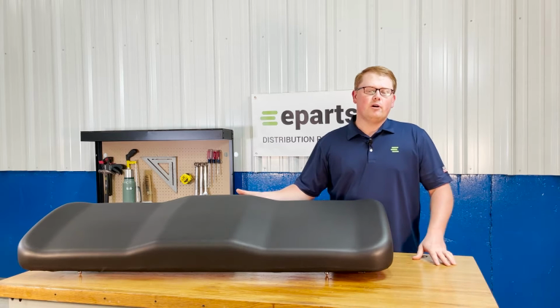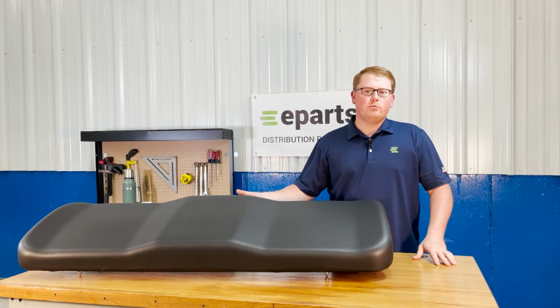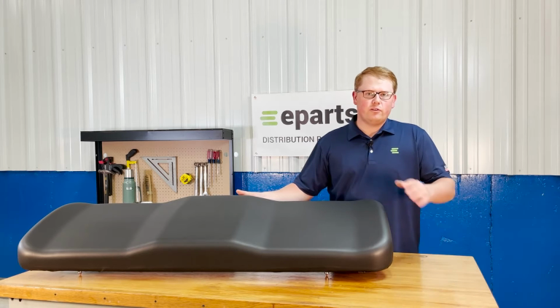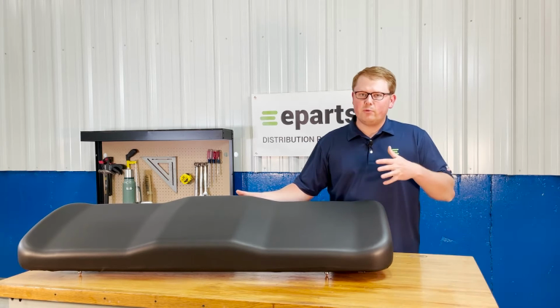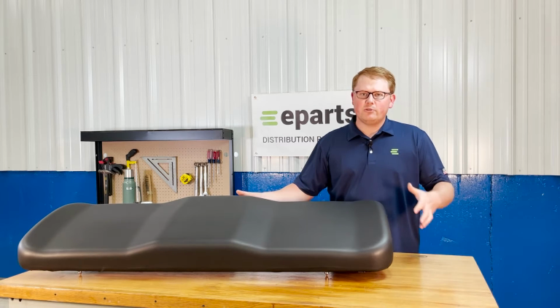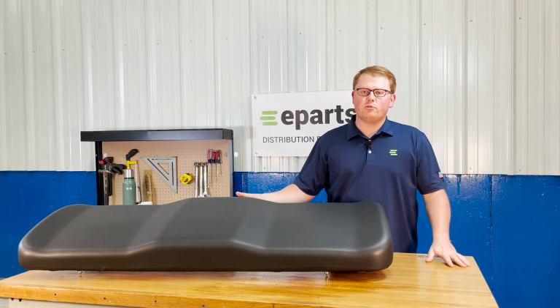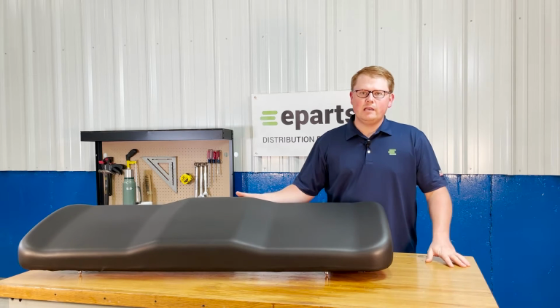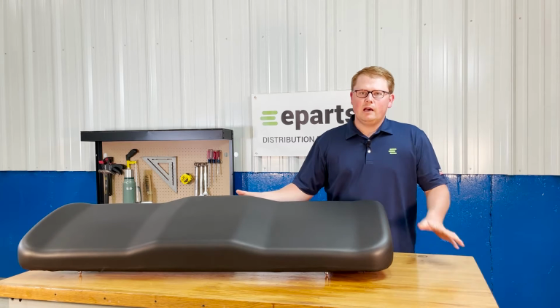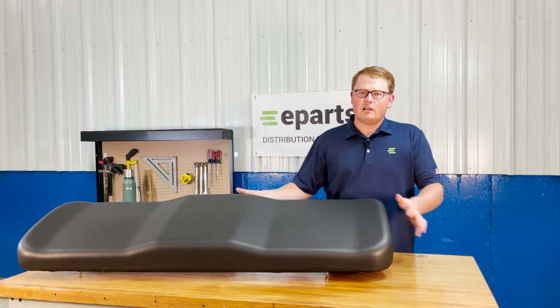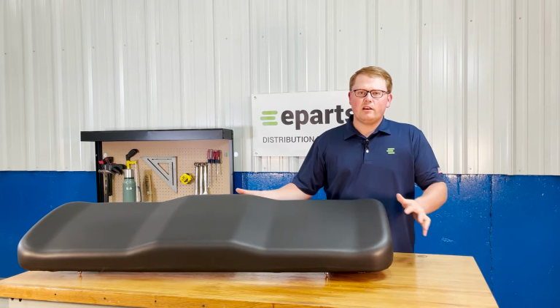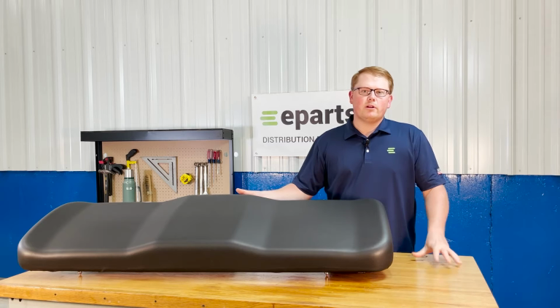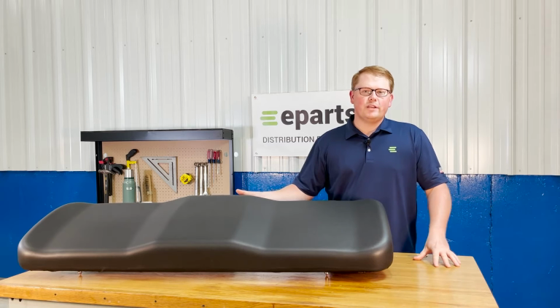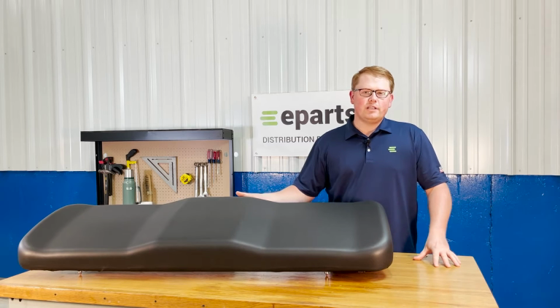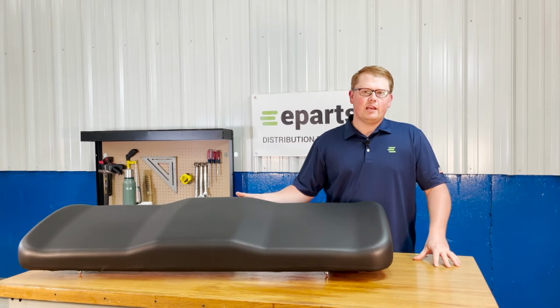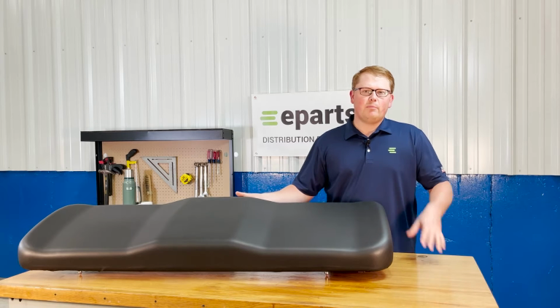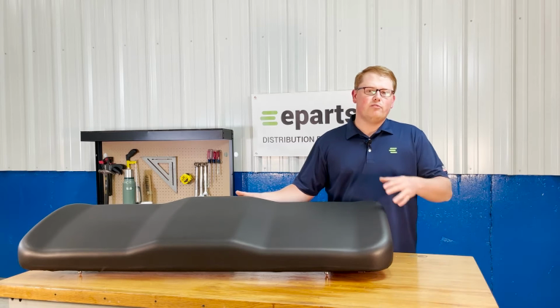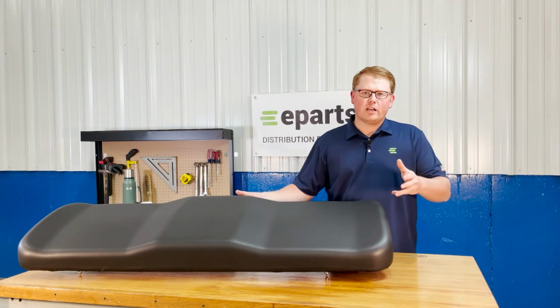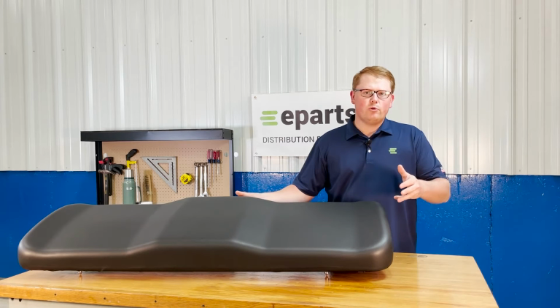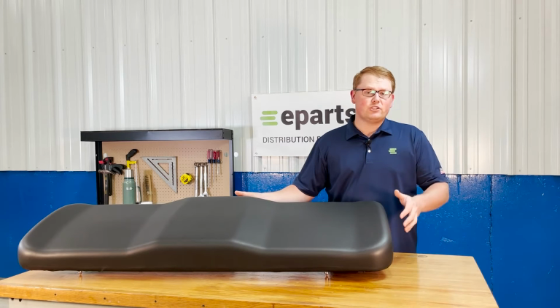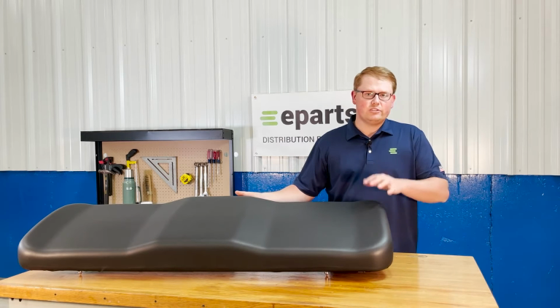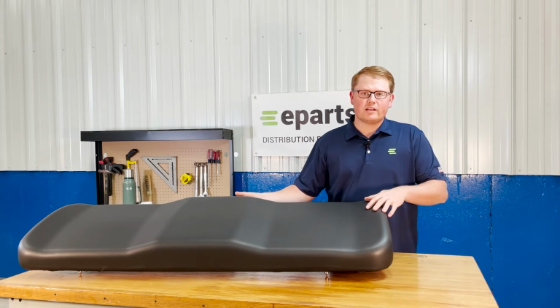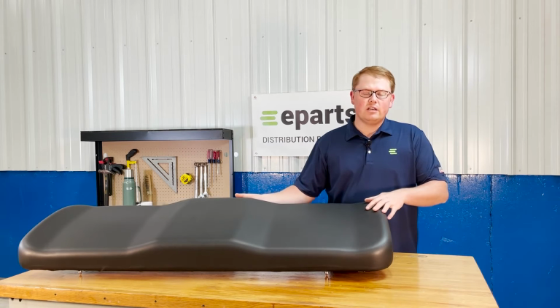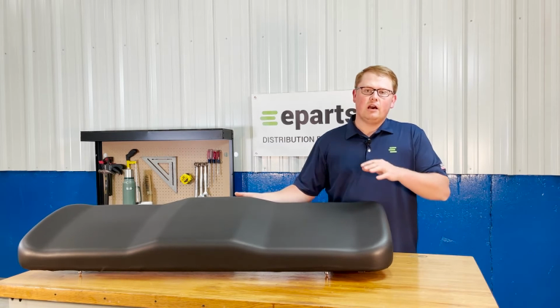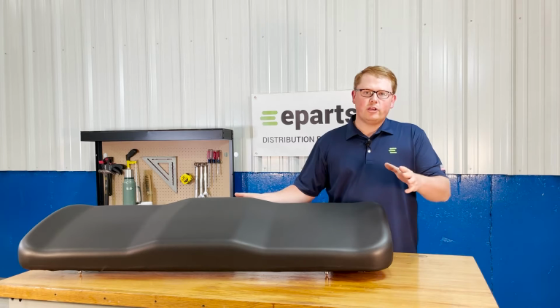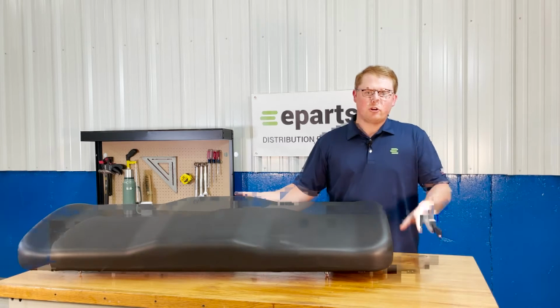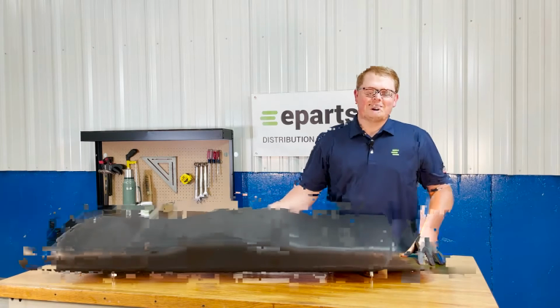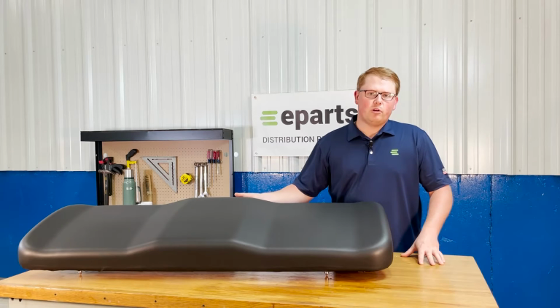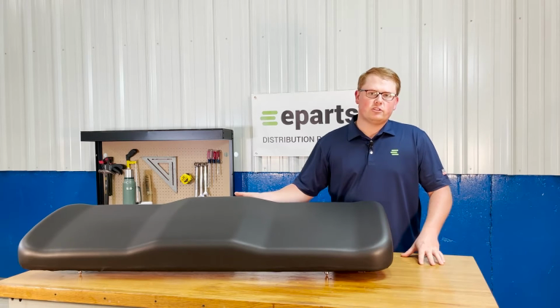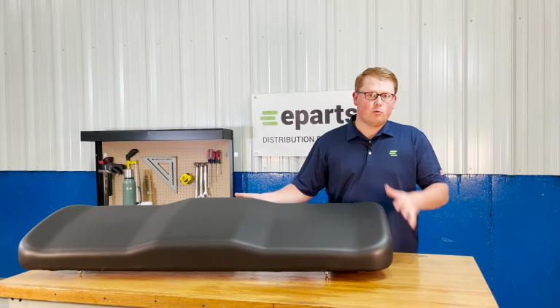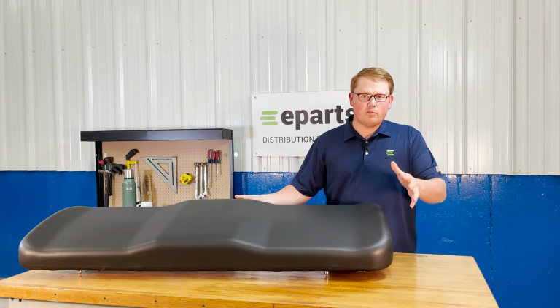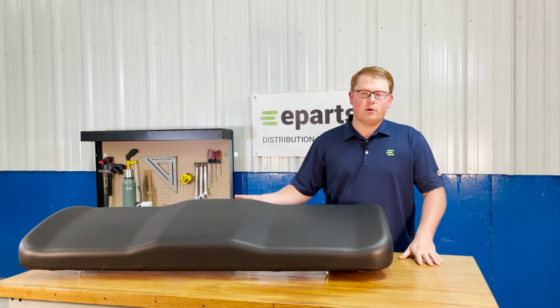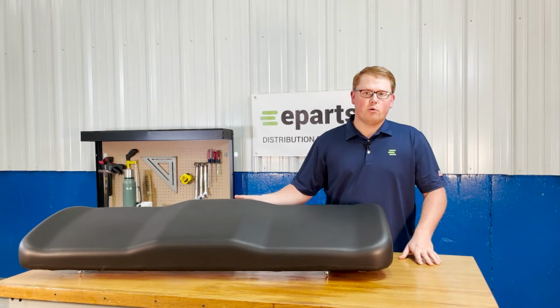Please feel free to reach out to us directly. We sell a lot of different Polaris Ranger seats and we're happy to do a VIN check for you and make sure this is your correct seat, or get you your correct part number and make sure there's no problems with your order.